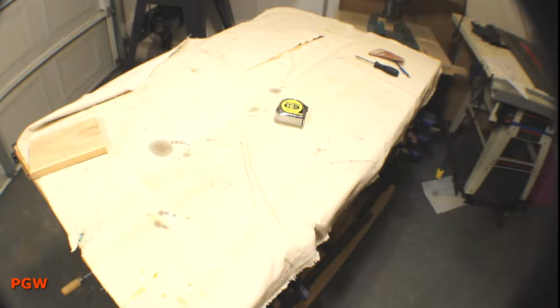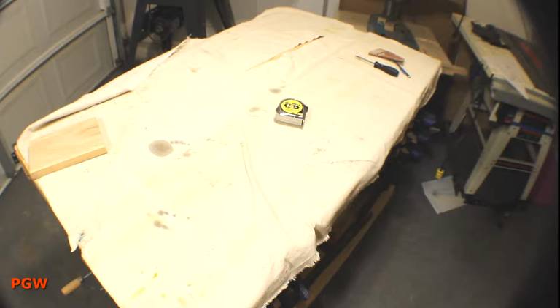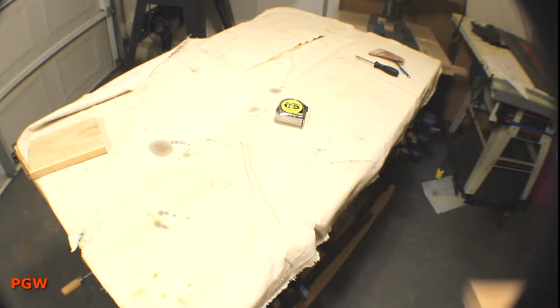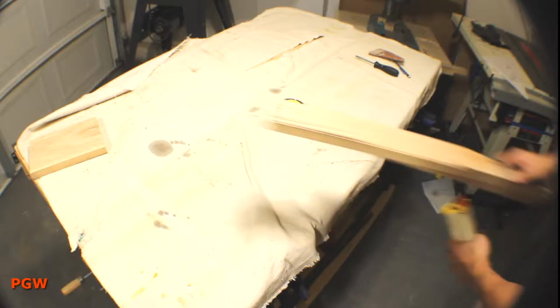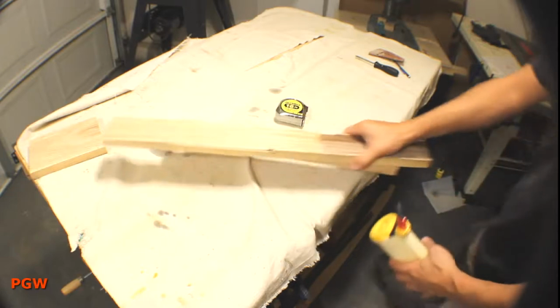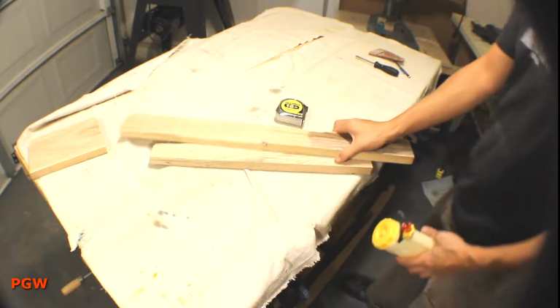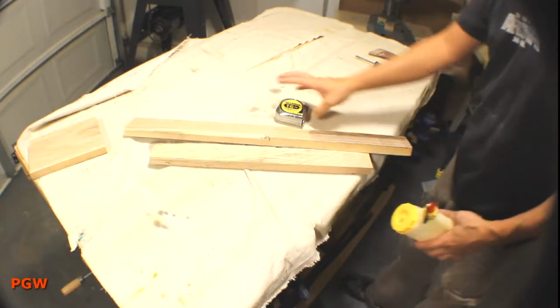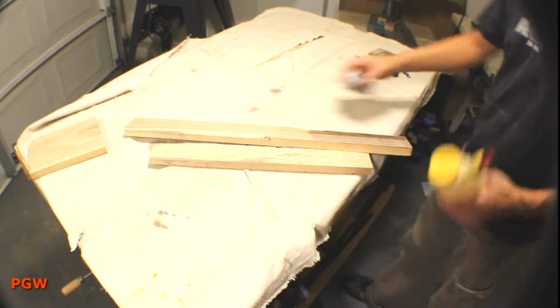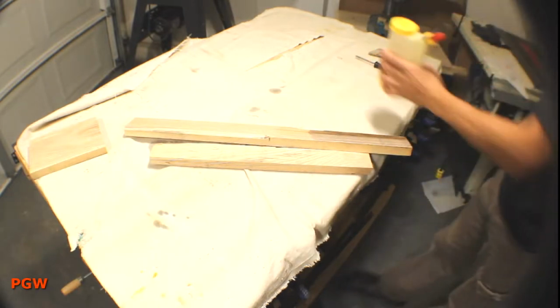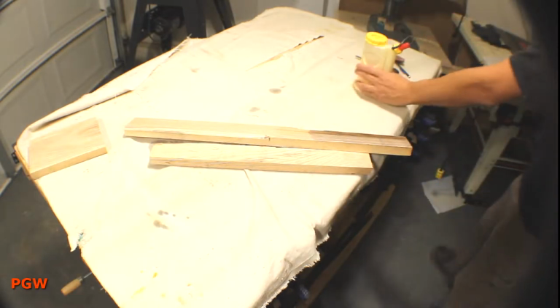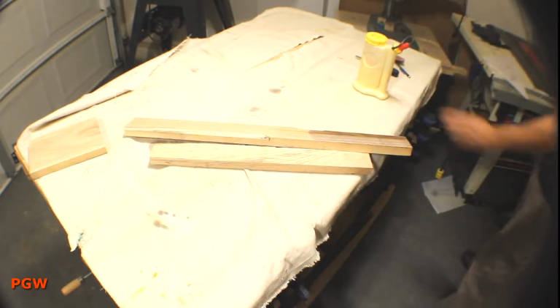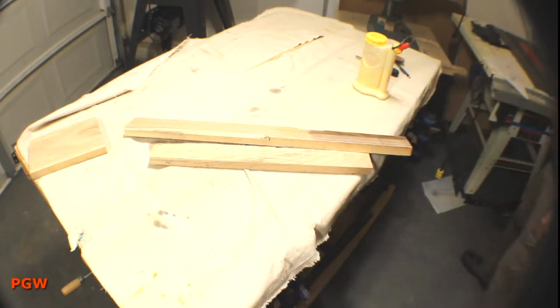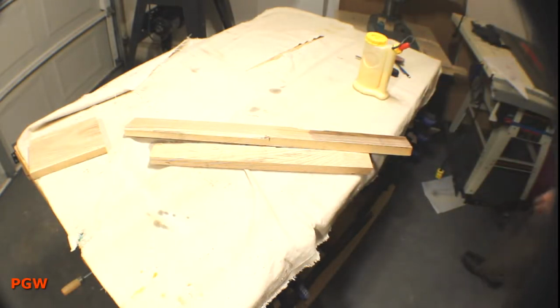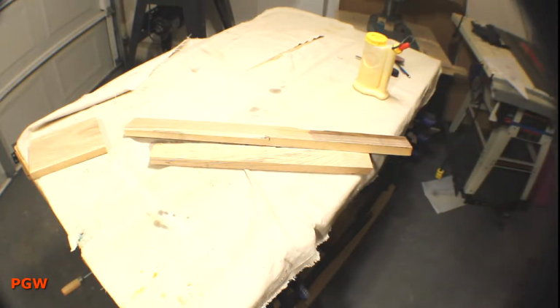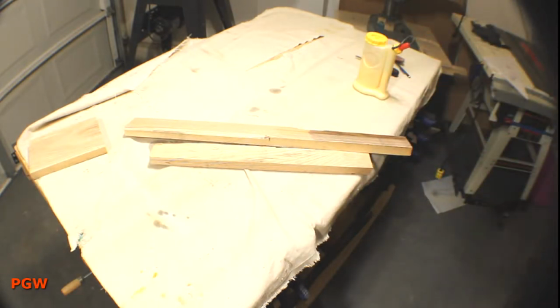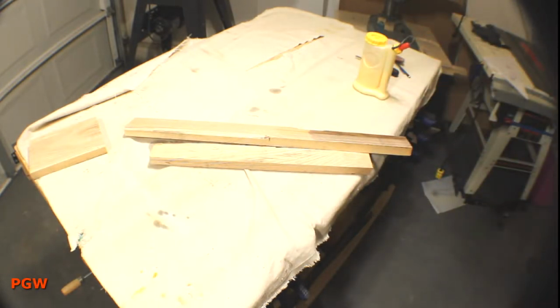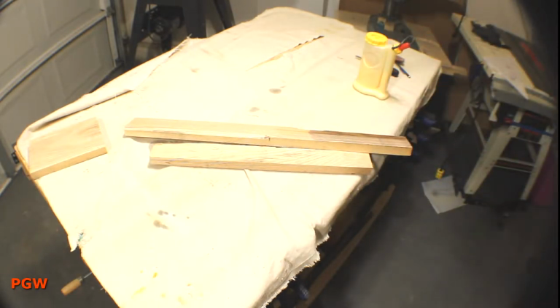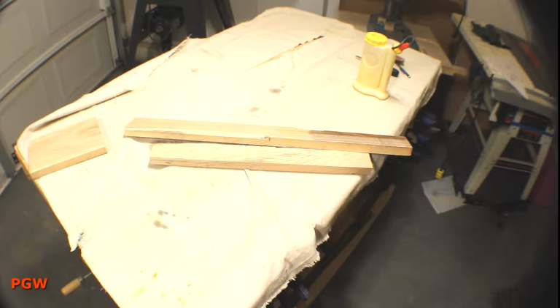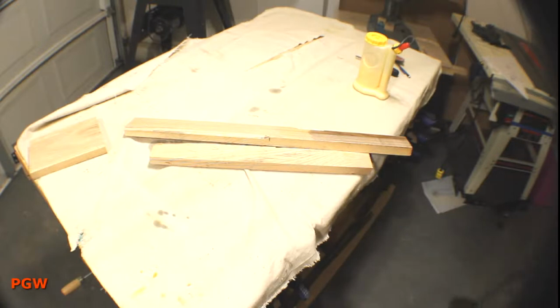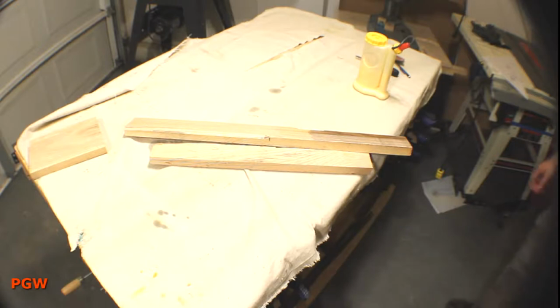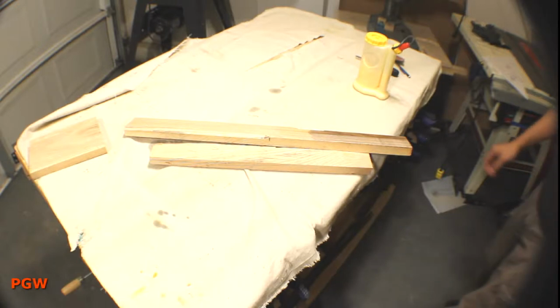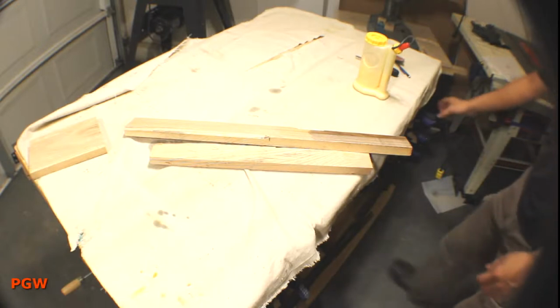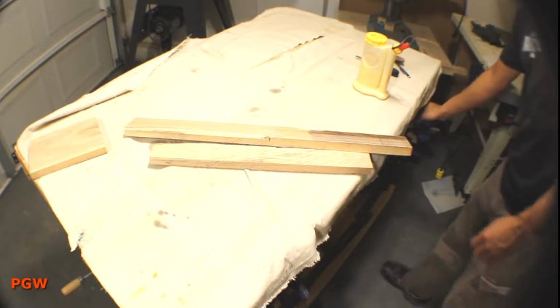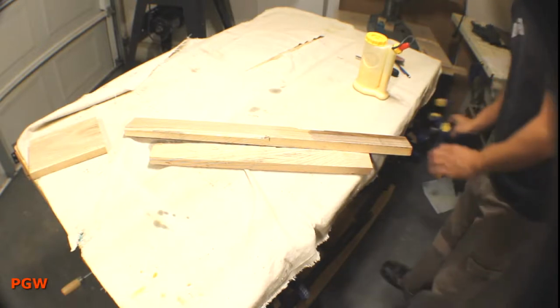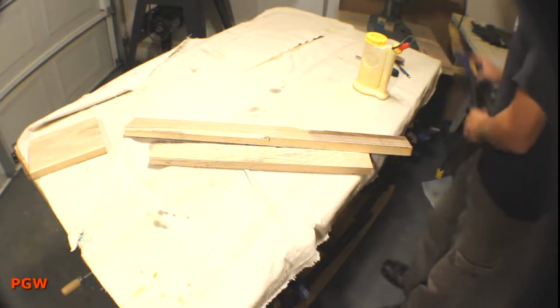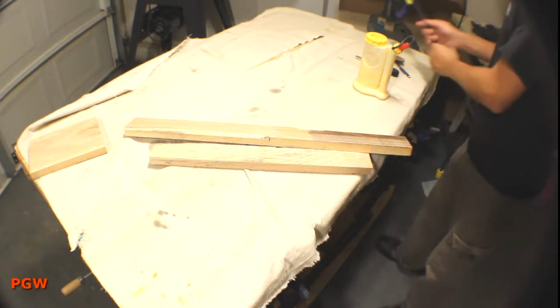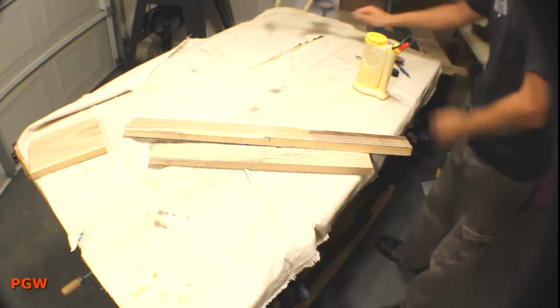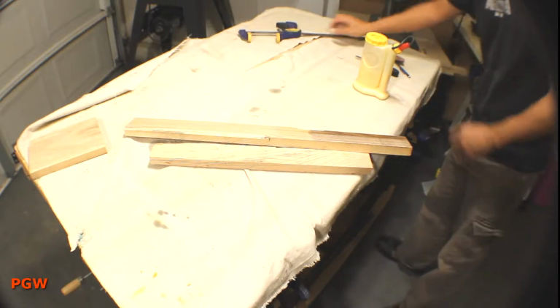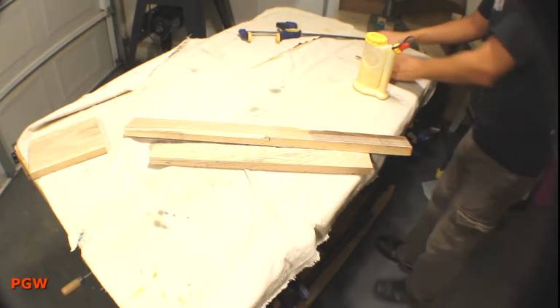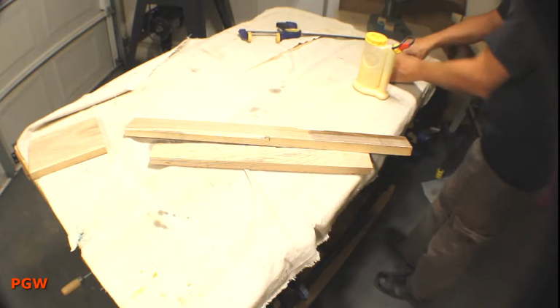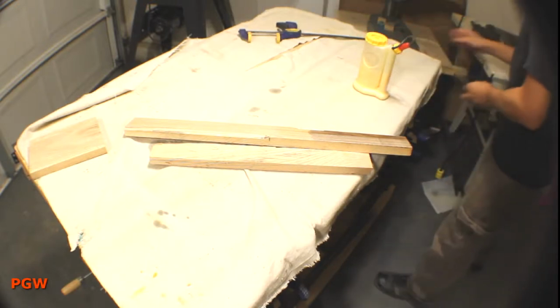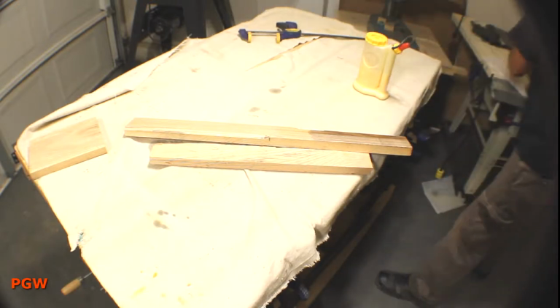Hey everybody, welcome back. I work with a bunch of handy people who really know their way around a shop. Any shop — woodworking, metalworking, mechanics.